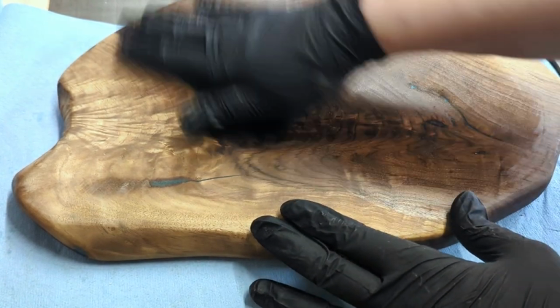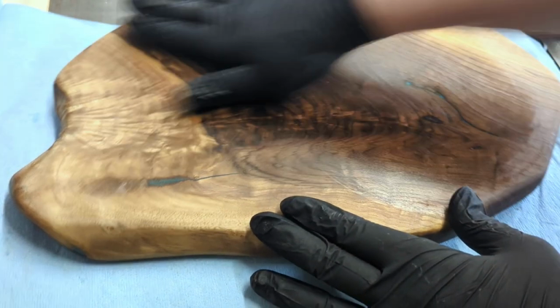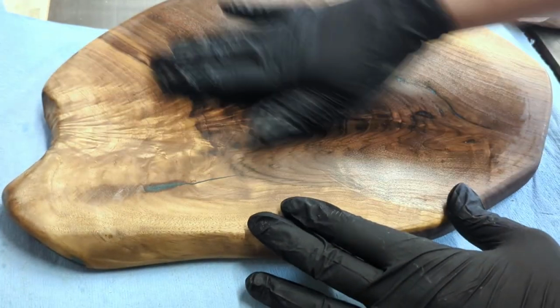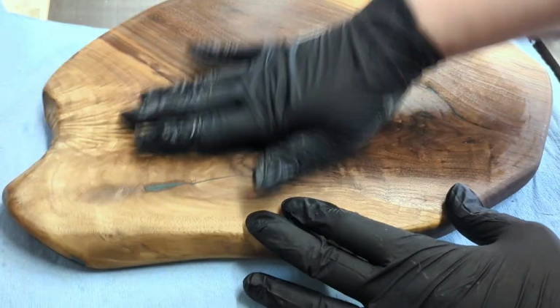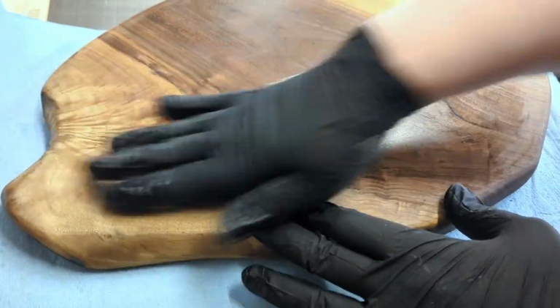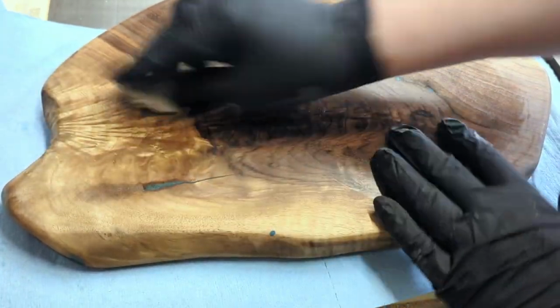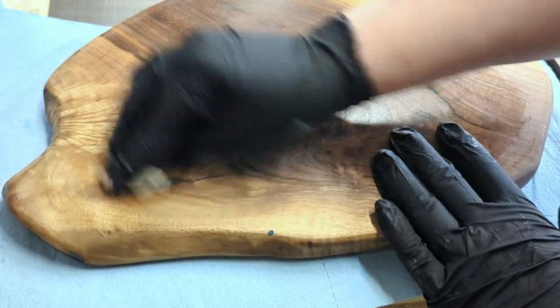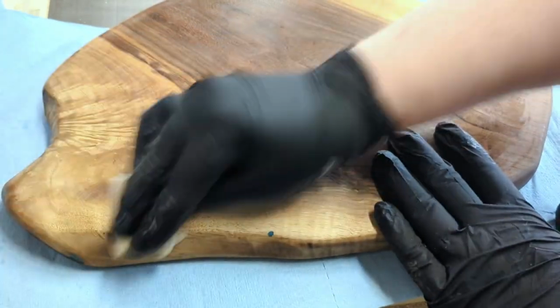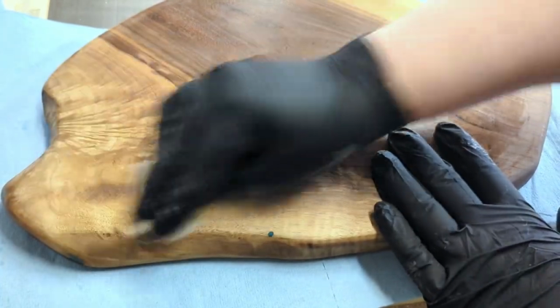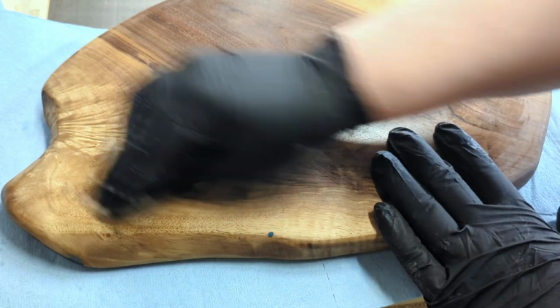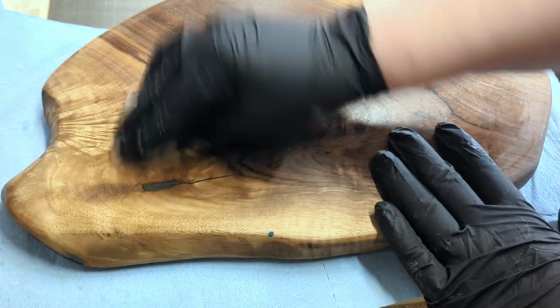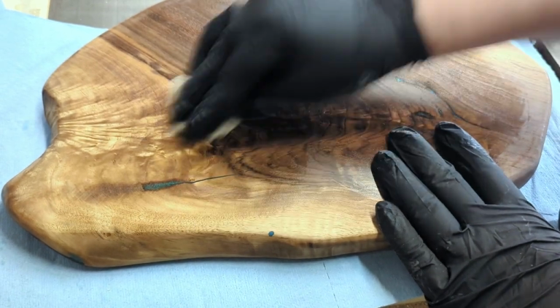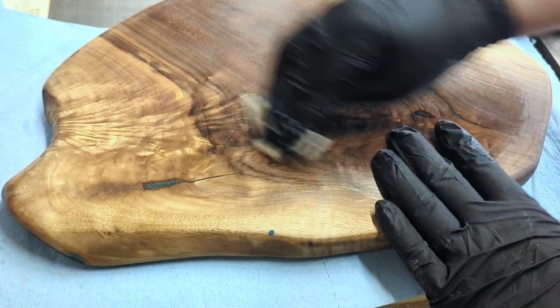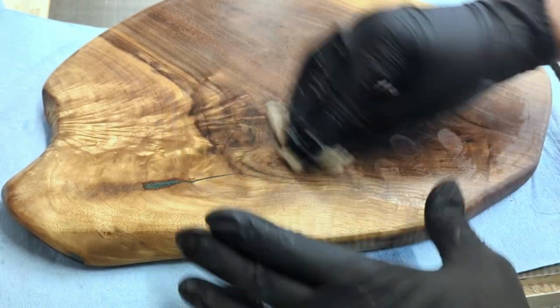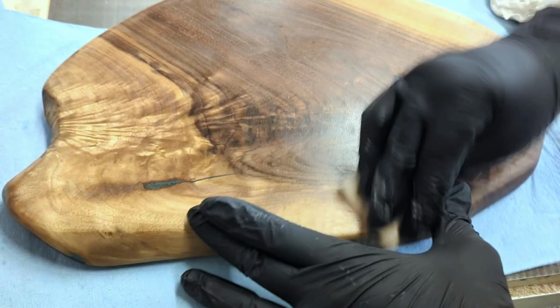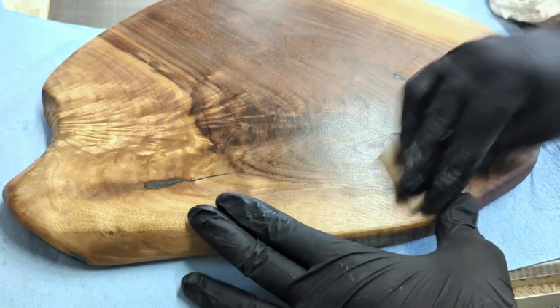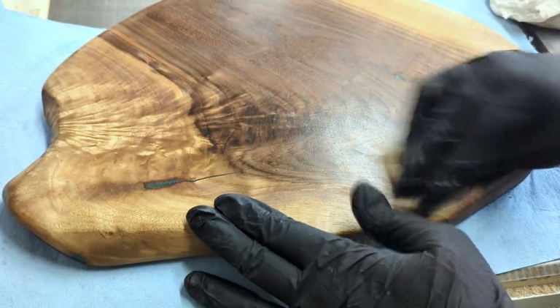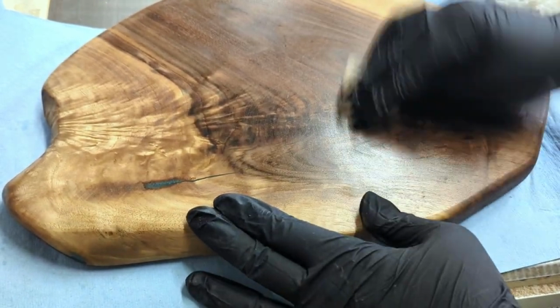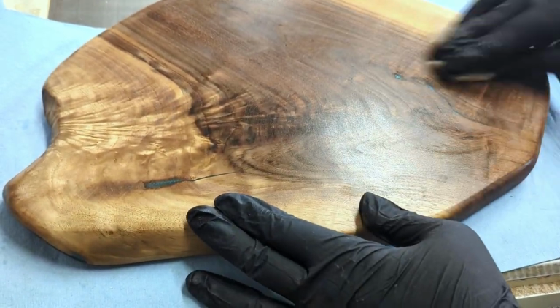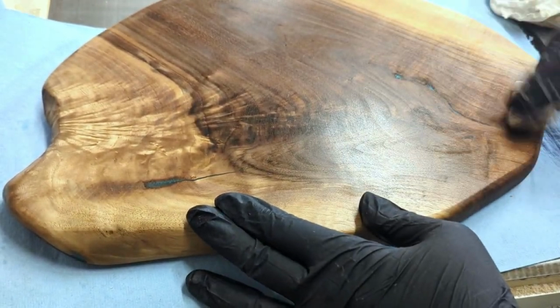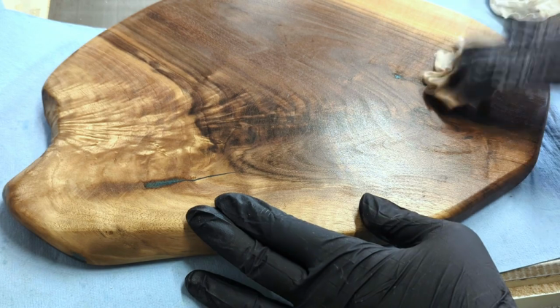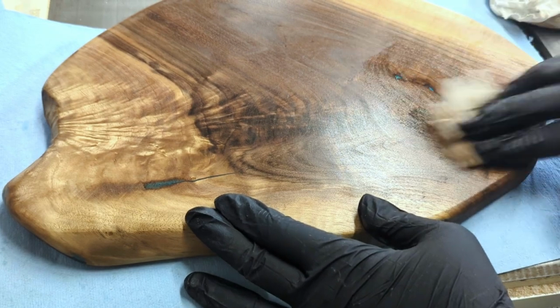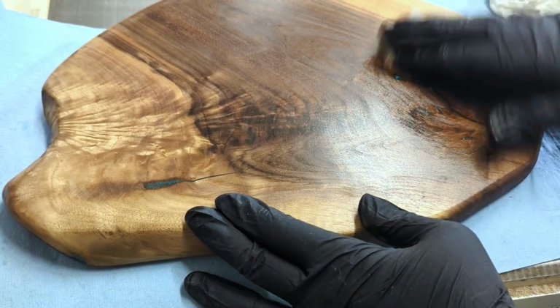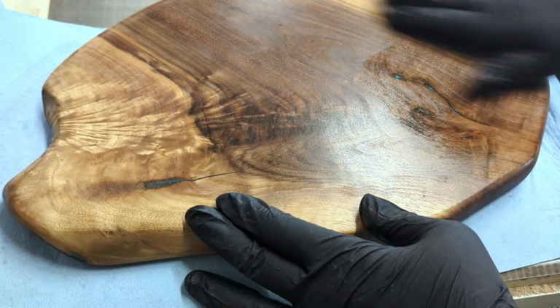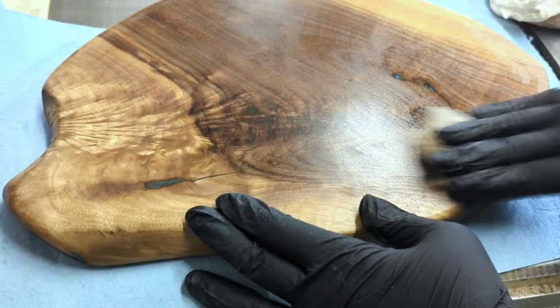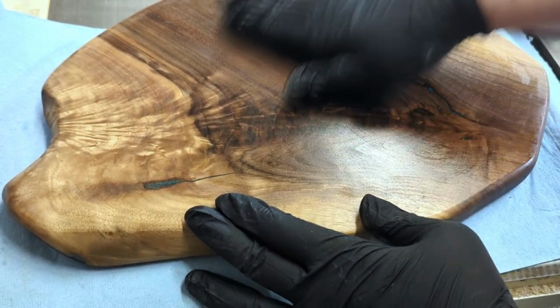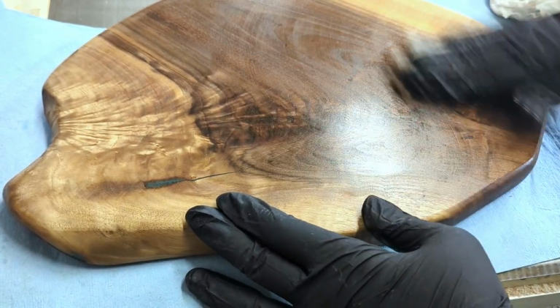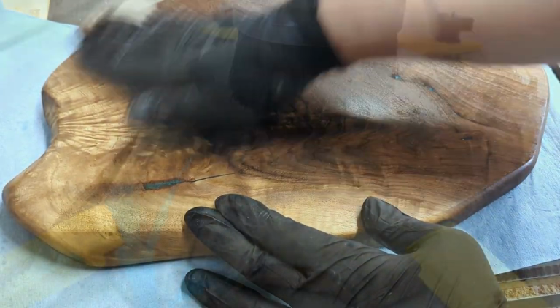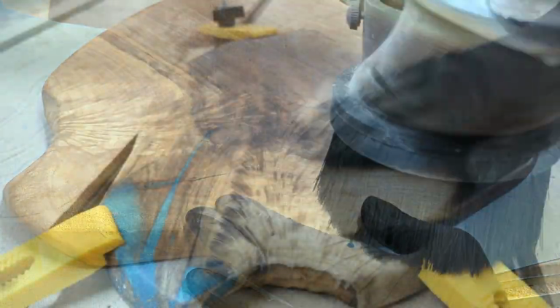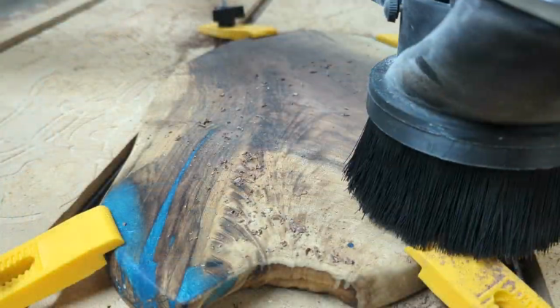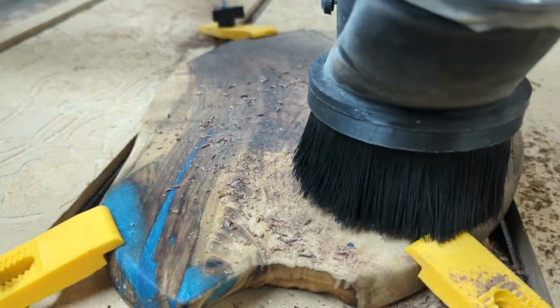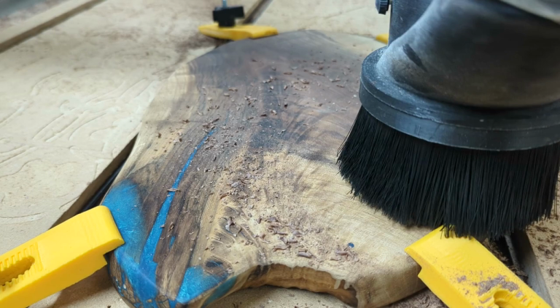So for Christmas, we turned a few of our natural edge walnut charcuterie boards into these dual-purpose boards — deviled egg tray on one side and charcuterie board on the other. If you like this idea, be sure to click that follow button.